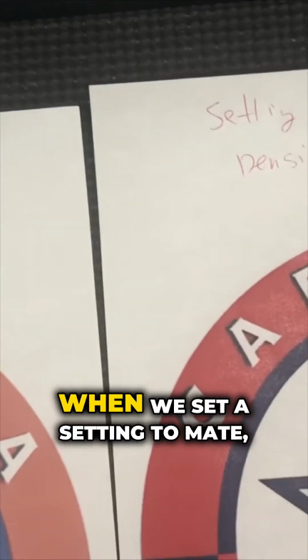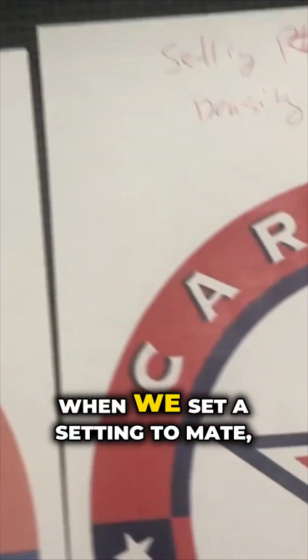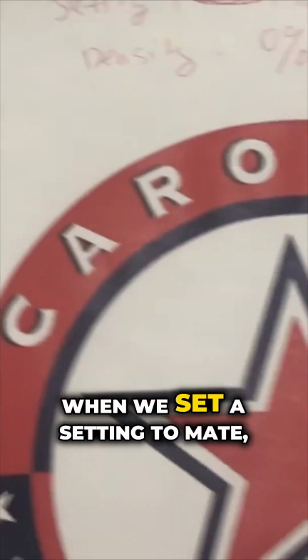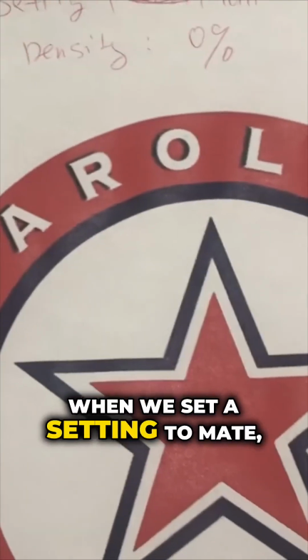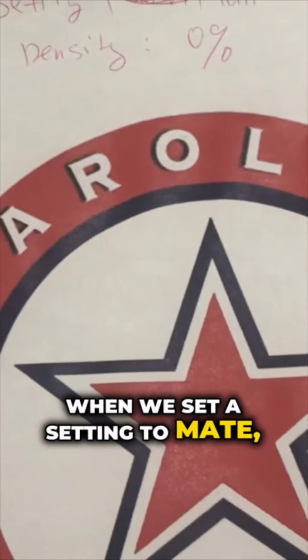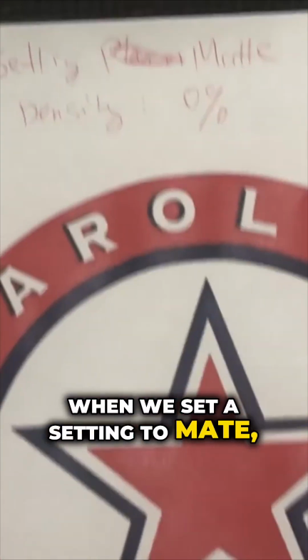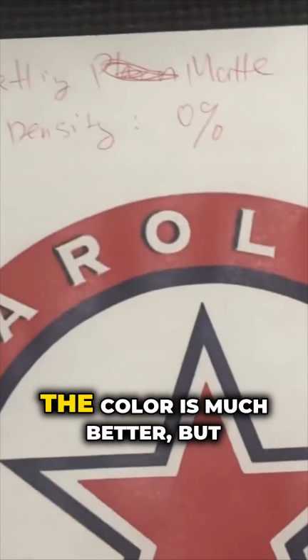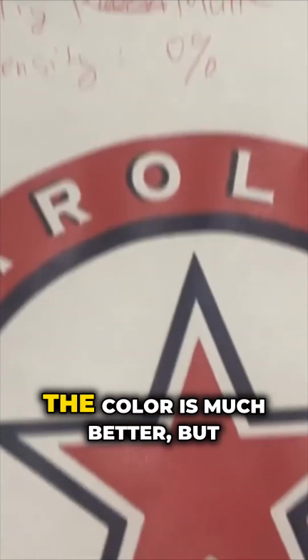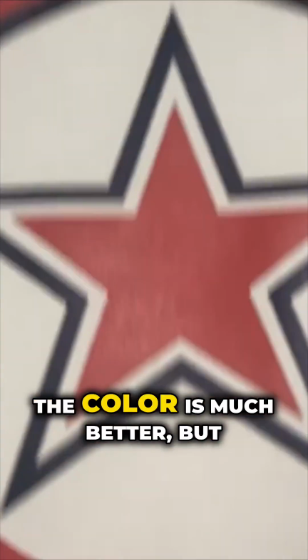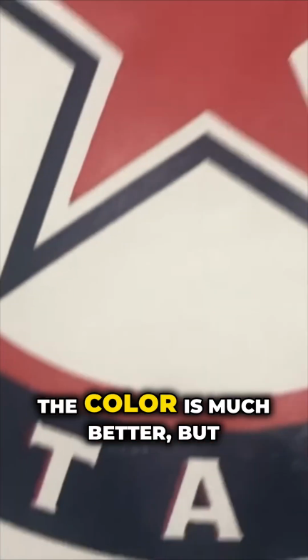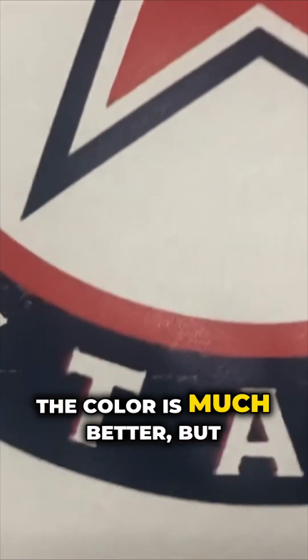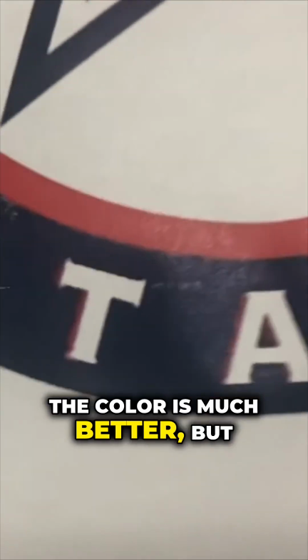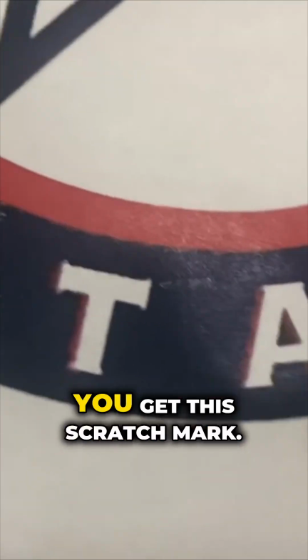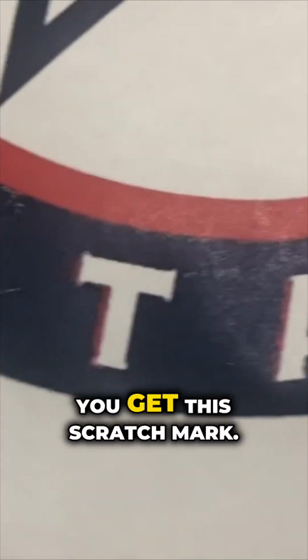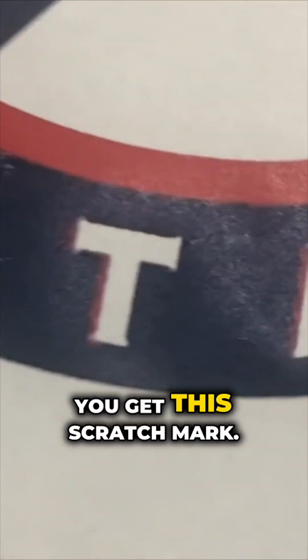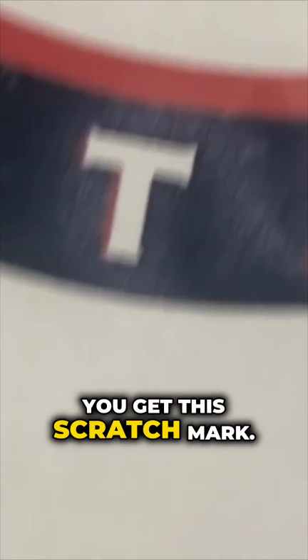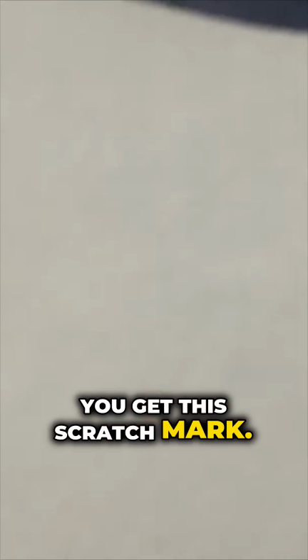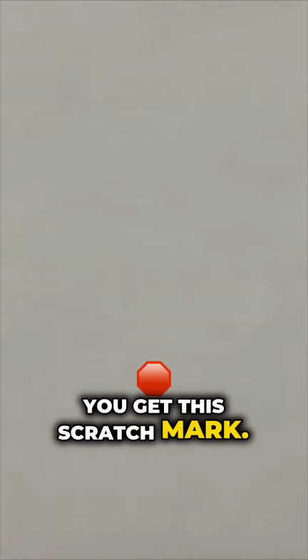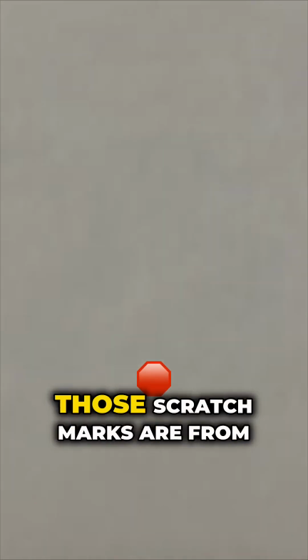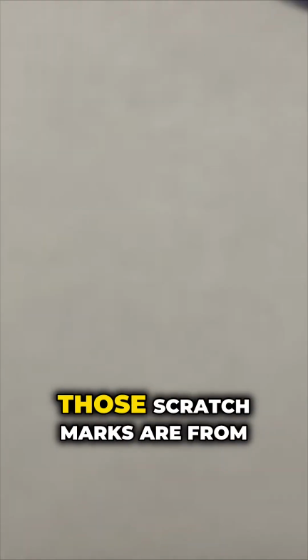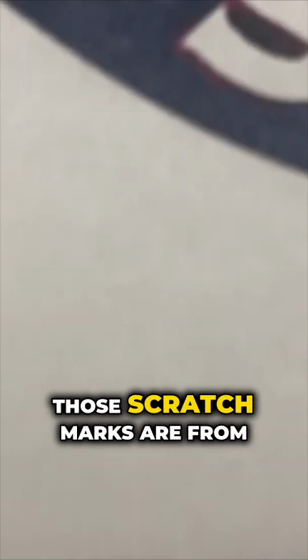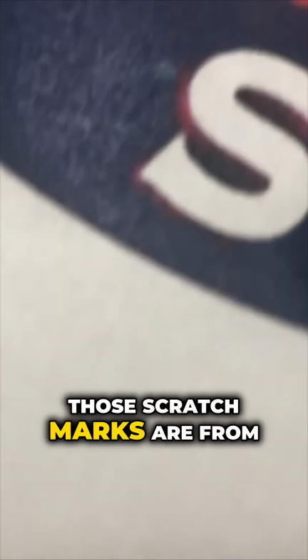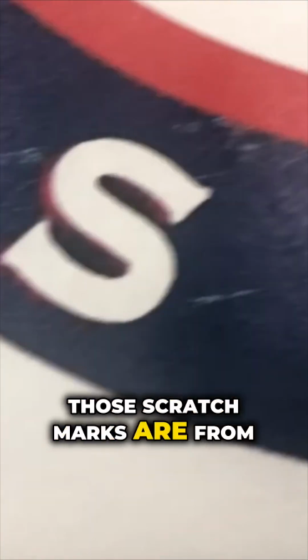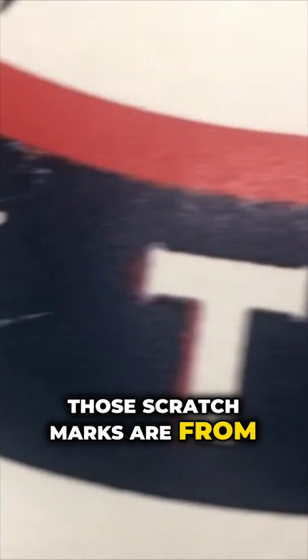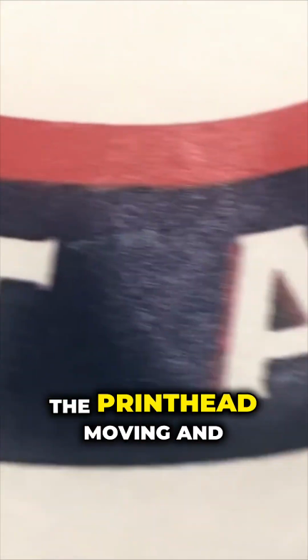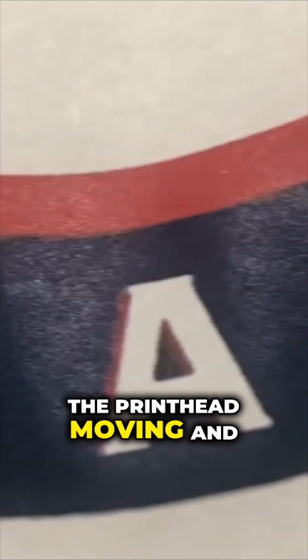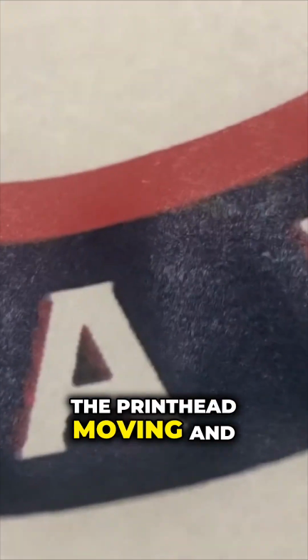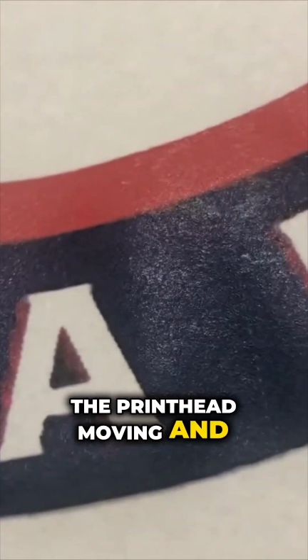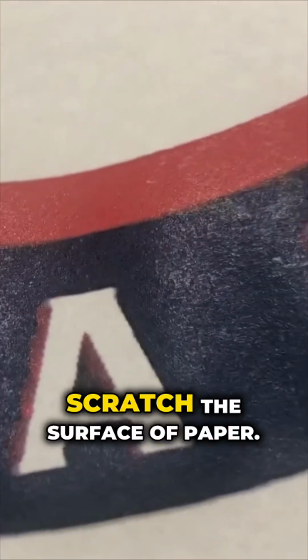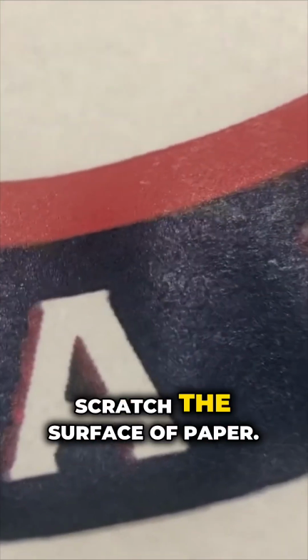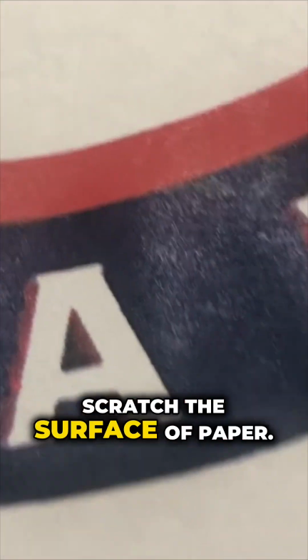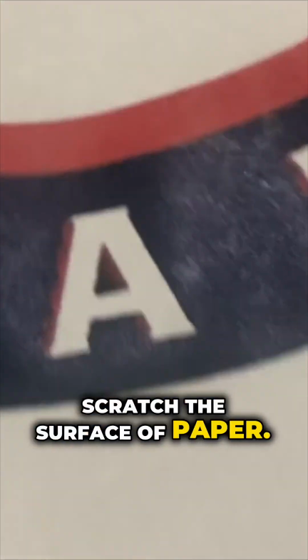When we set the setting to matte, the color is much better, but you get this scratch mark. Those scratch marks are from the printhead moving and scratching the surface of the paper.